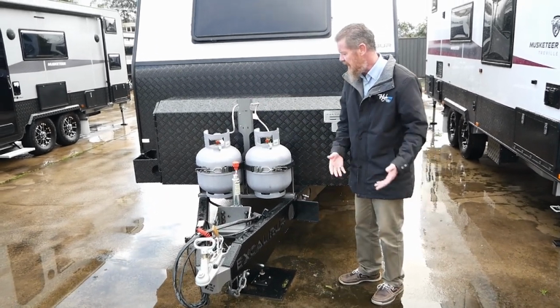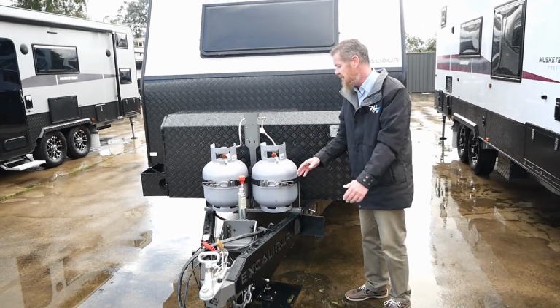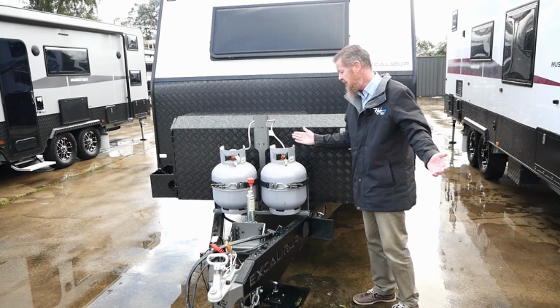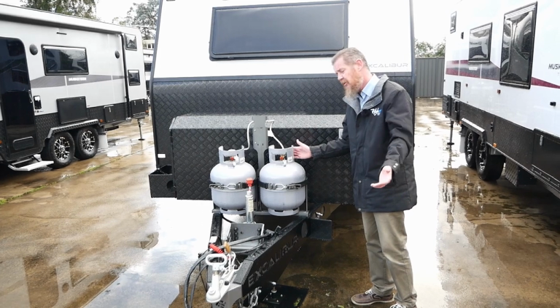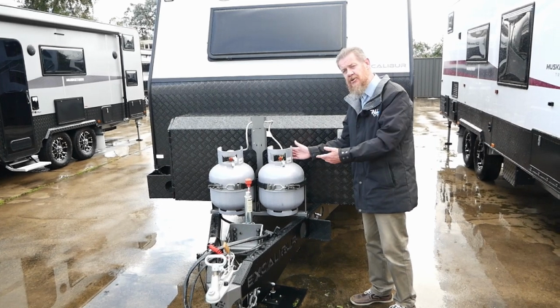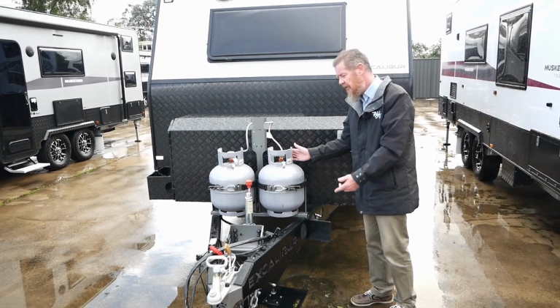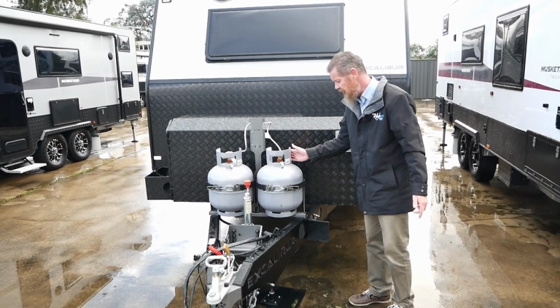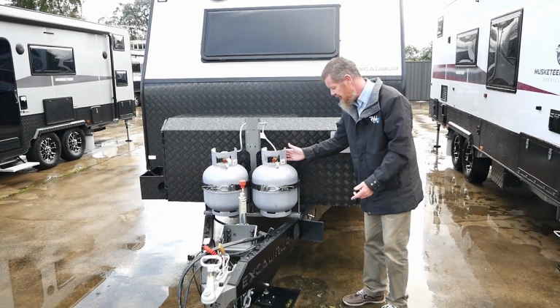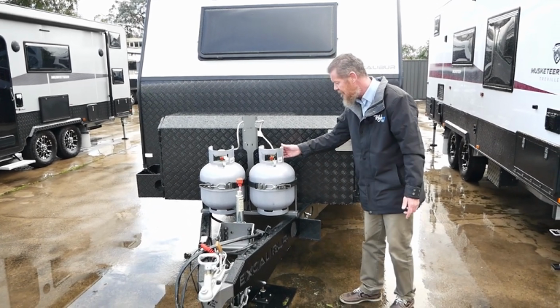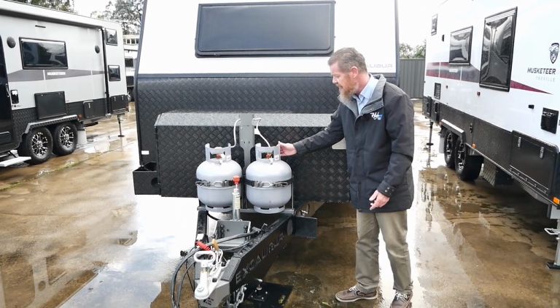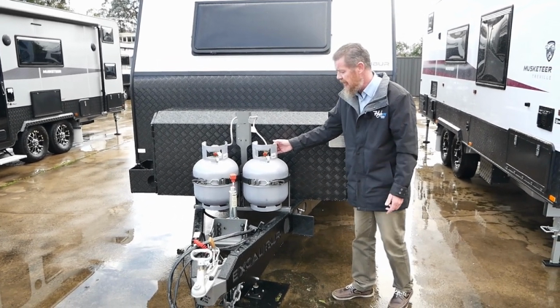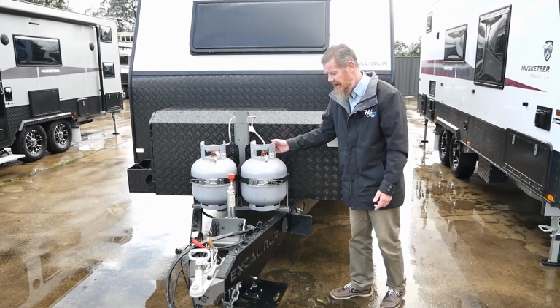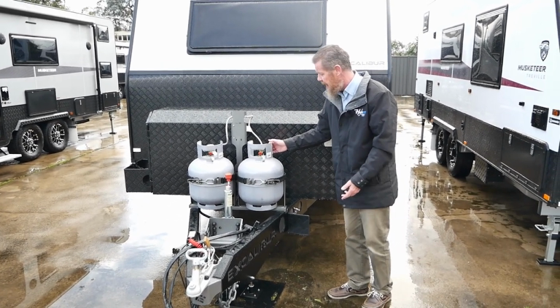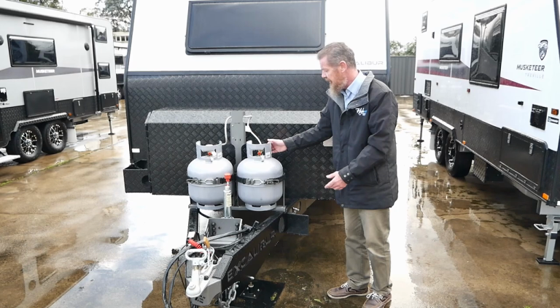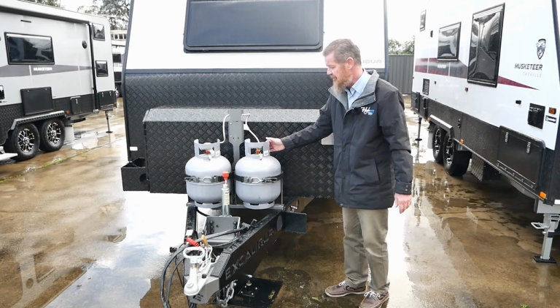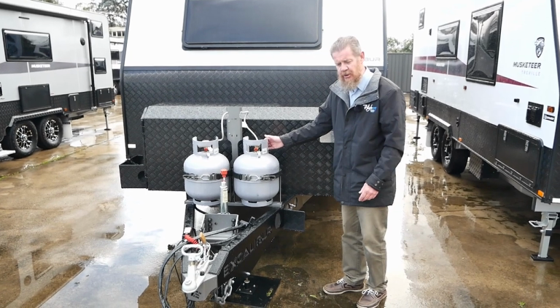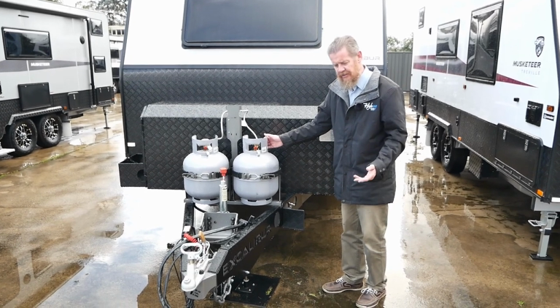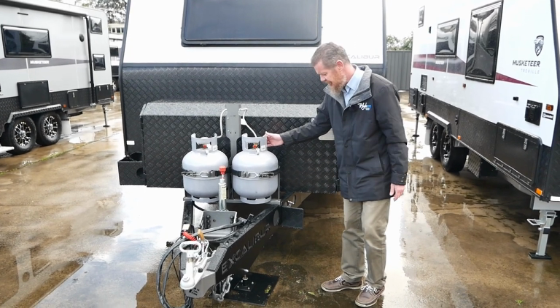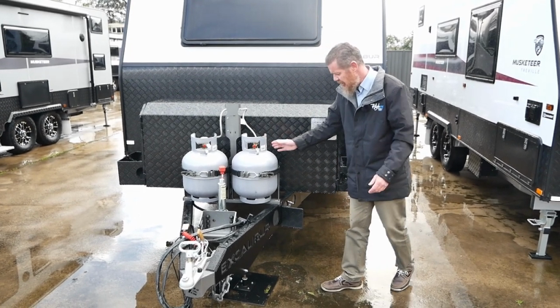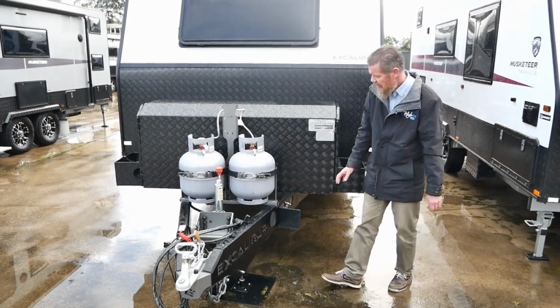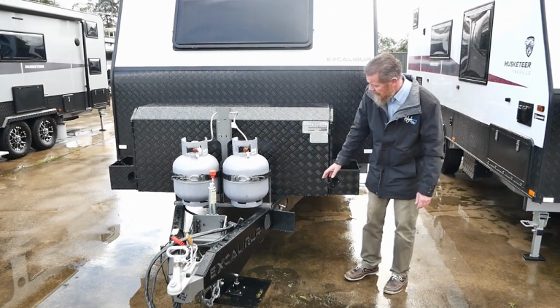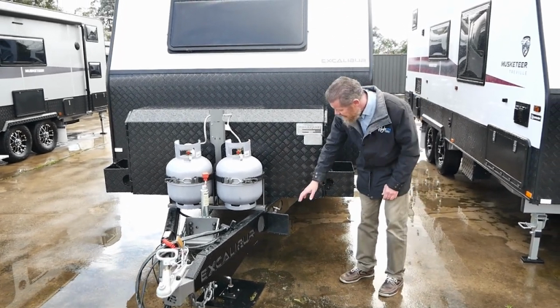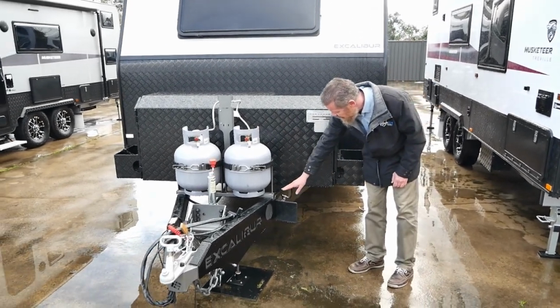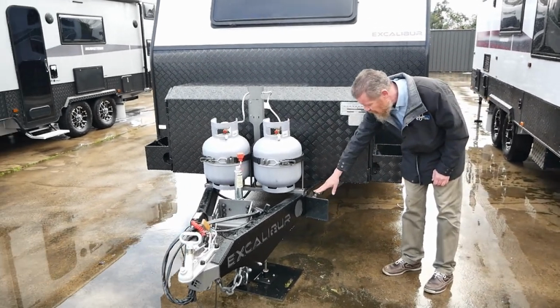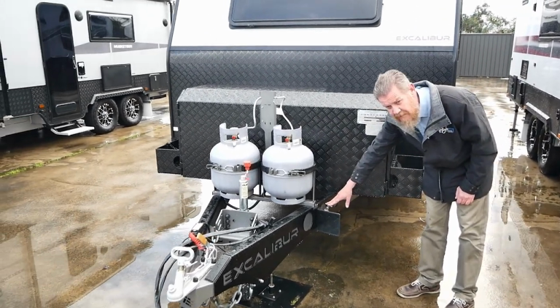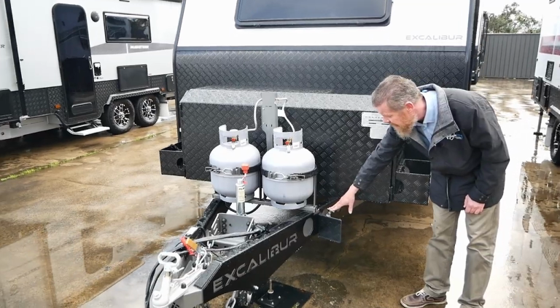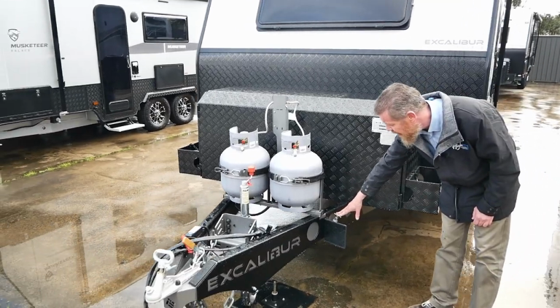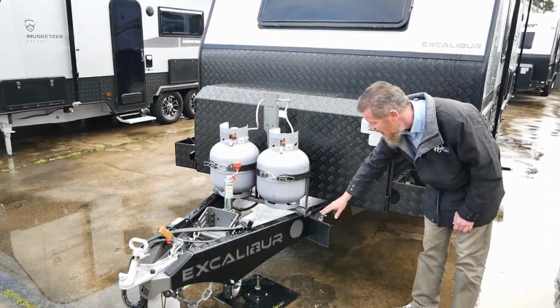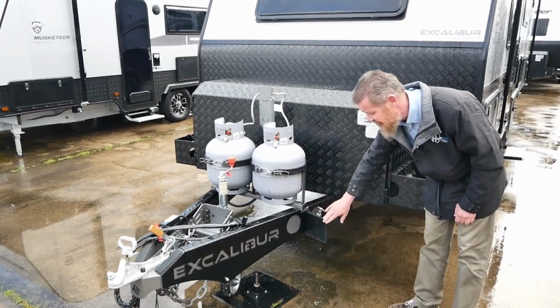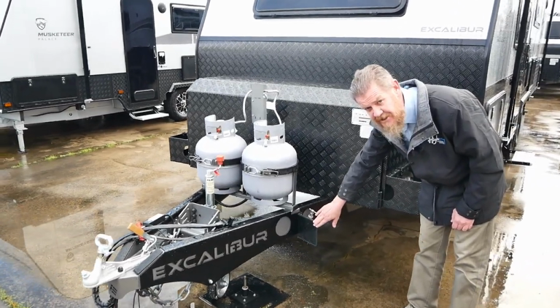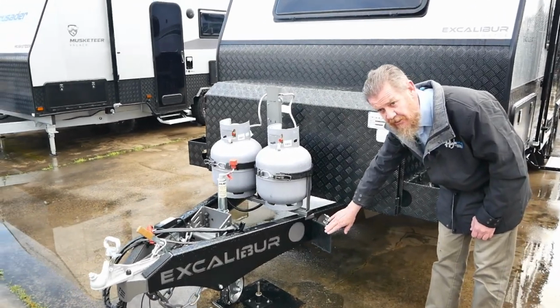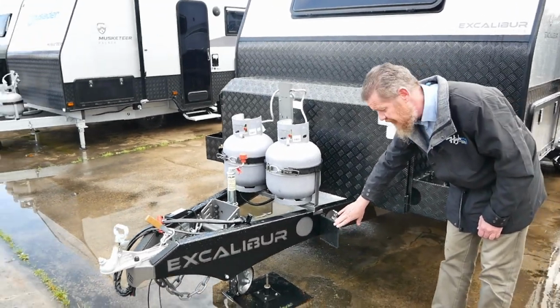Gas wise, we've got two 9 kilo bottles here at the front, giving you plenty of gas to run your cooker, your fridge, etc. We also have a nice fresh water tap here at the A-frame with a stone protector on the front of it.